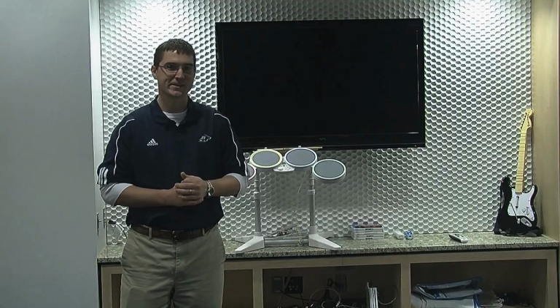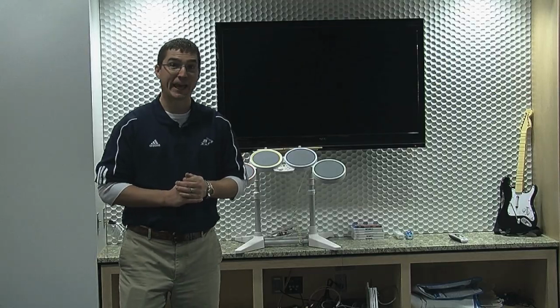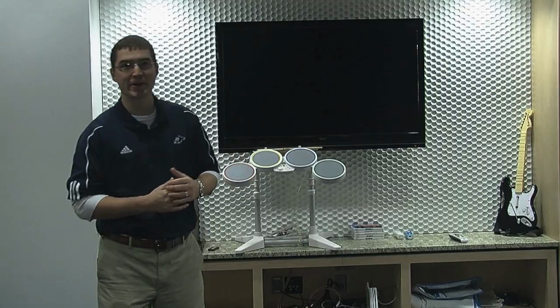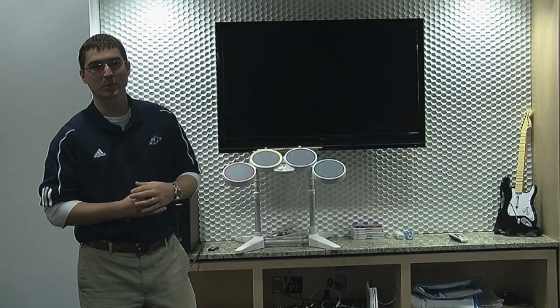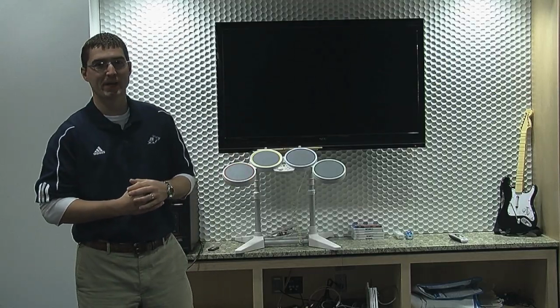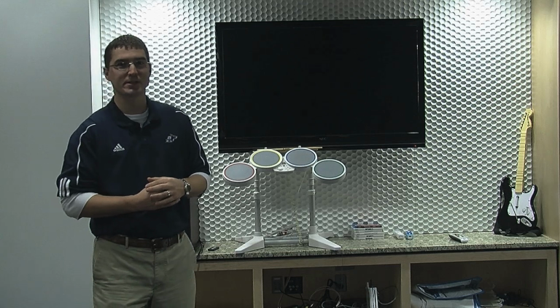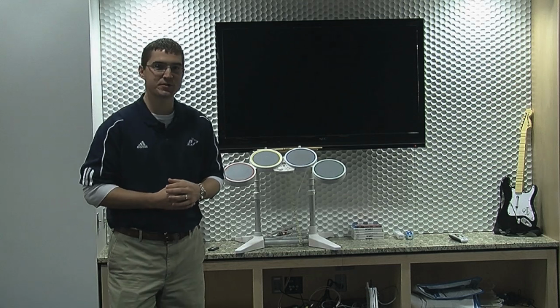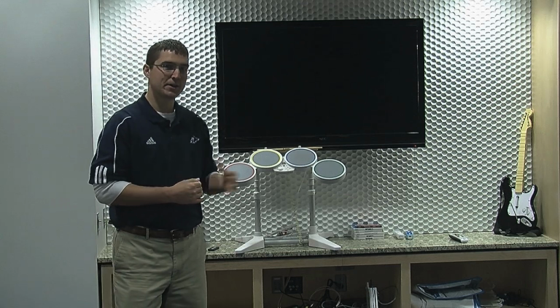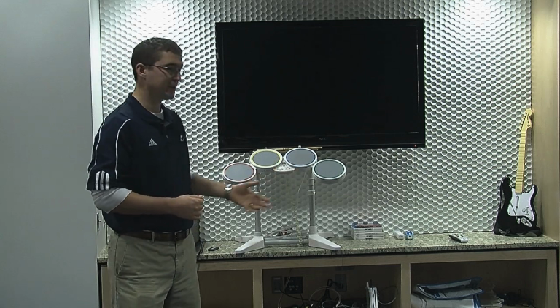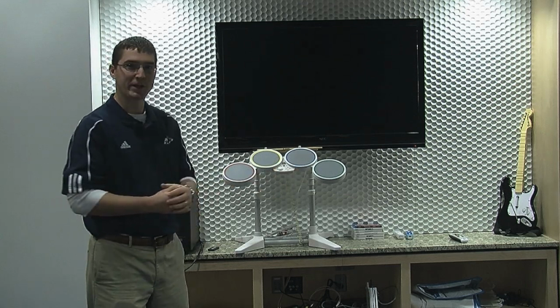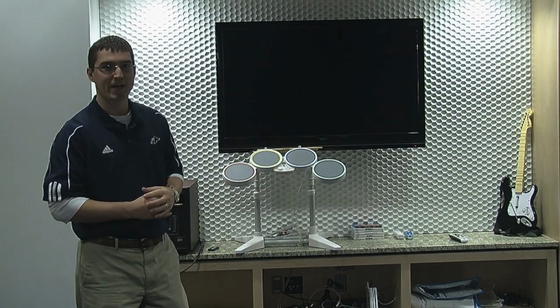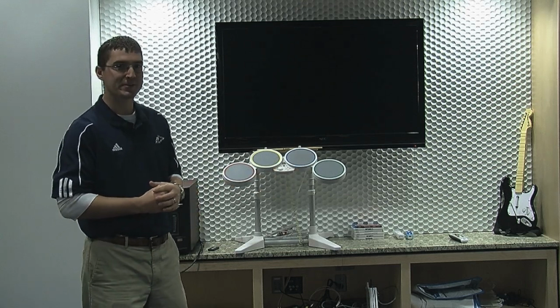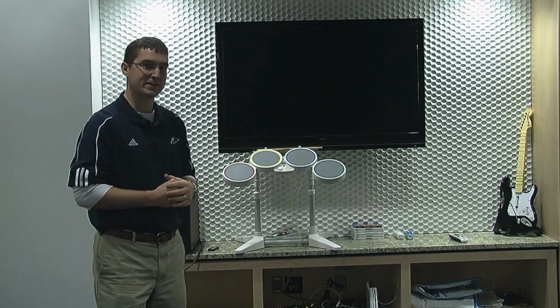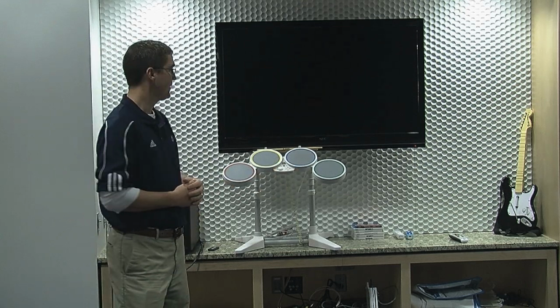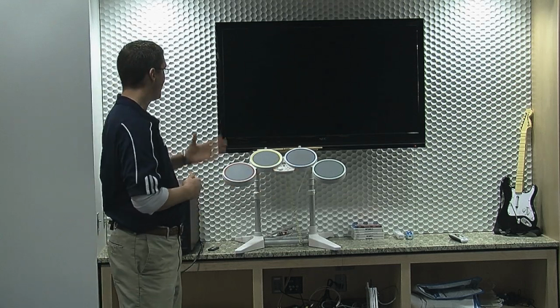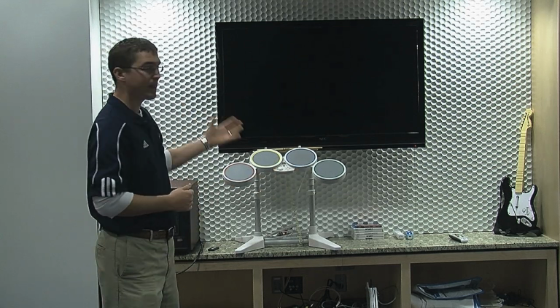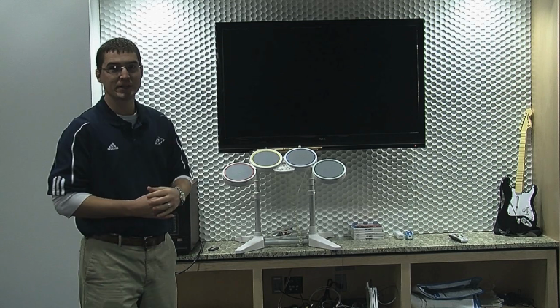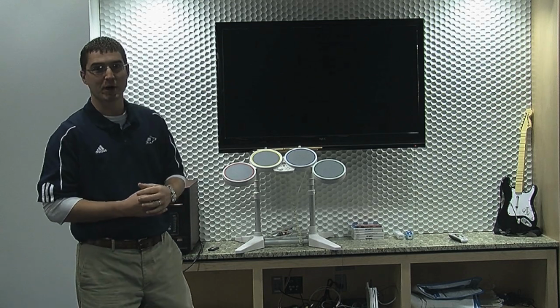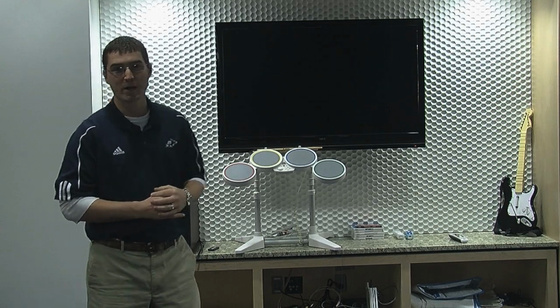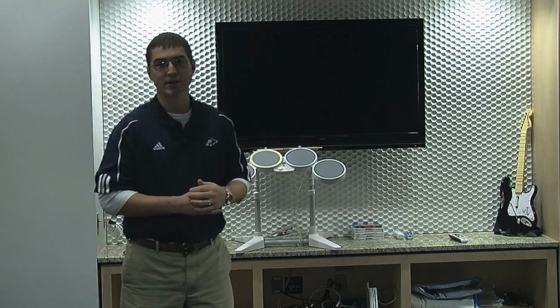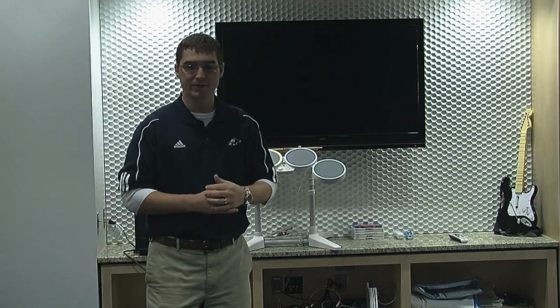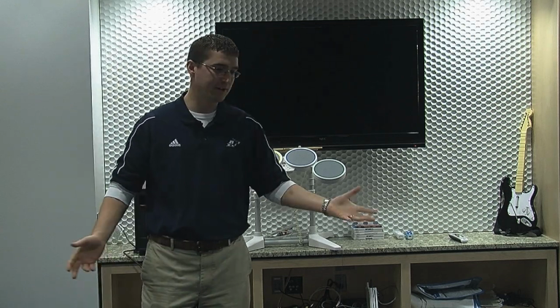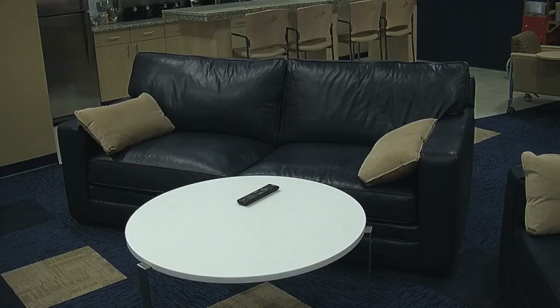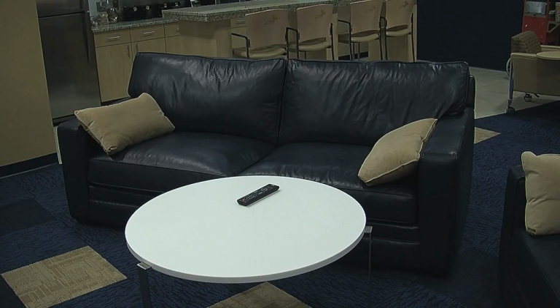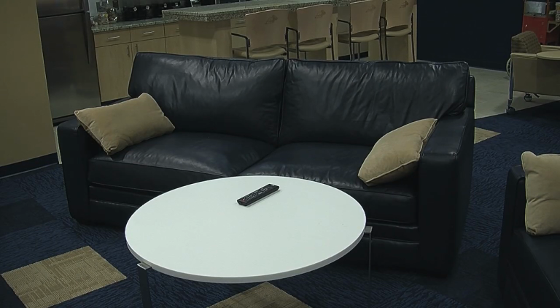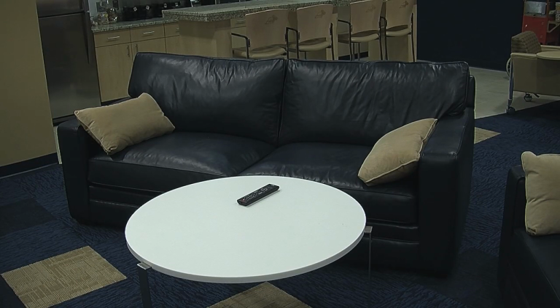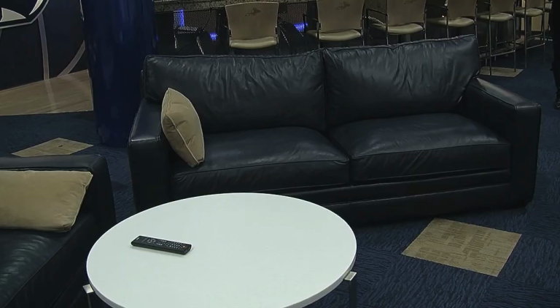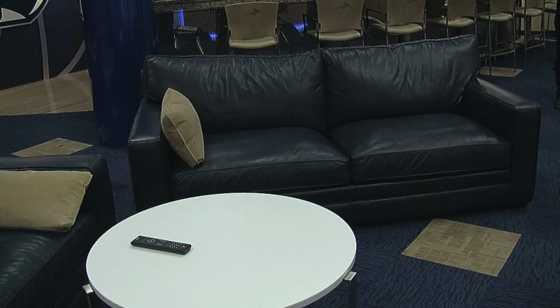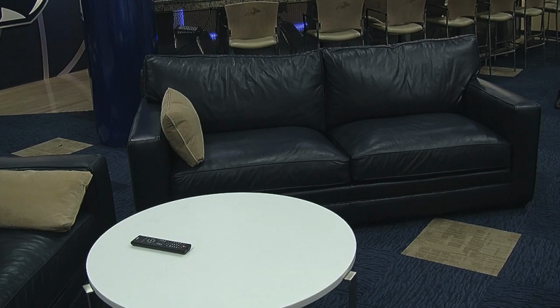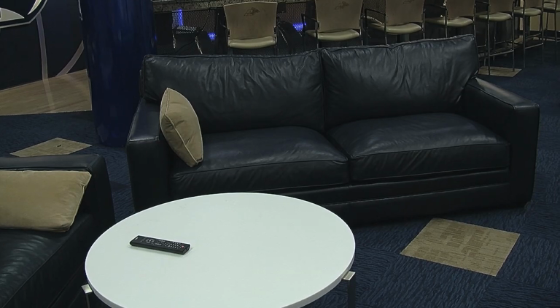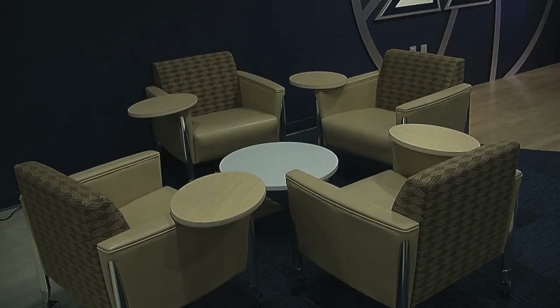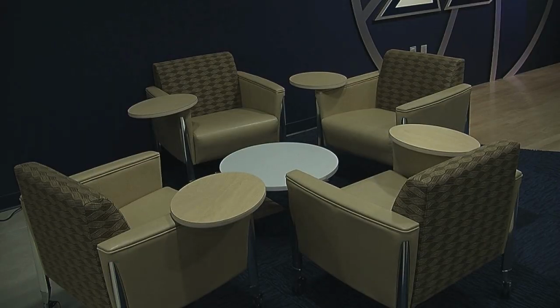This is the gaming area of the women's basketball team lounge, equipped with the Wii and Xbox 360, a nice flat screen here to watch Blu-rays, and just a nice place for them to relax and study if they so choose.